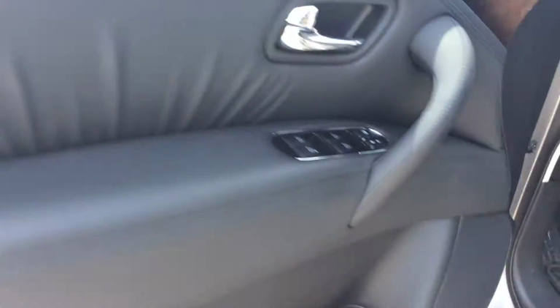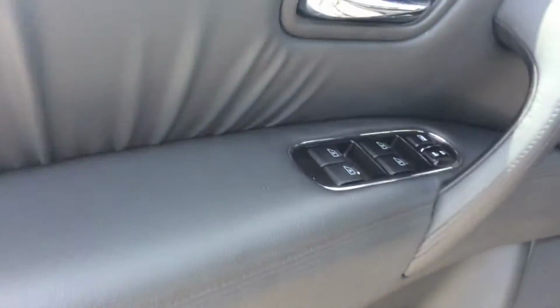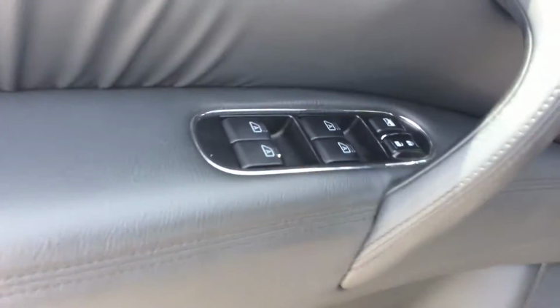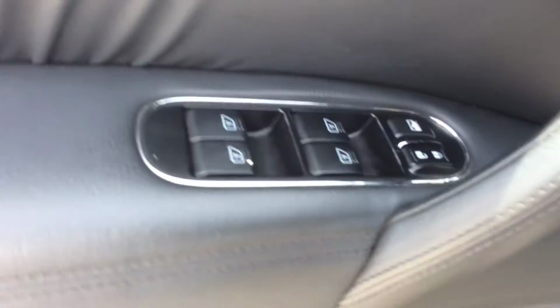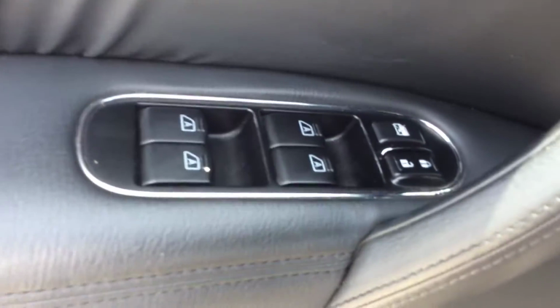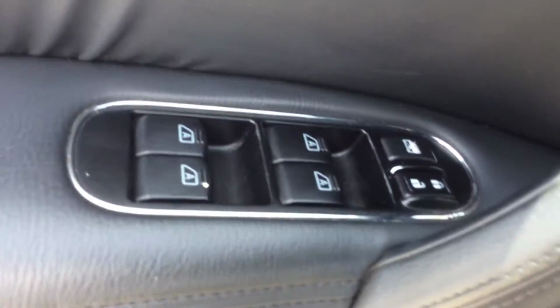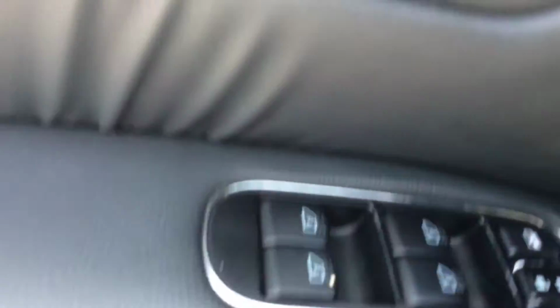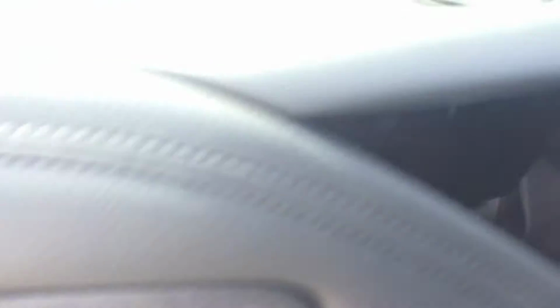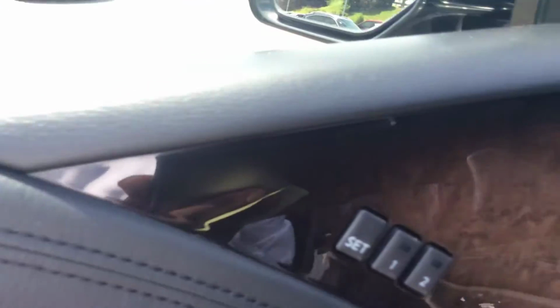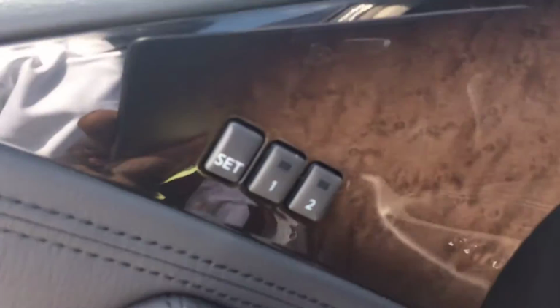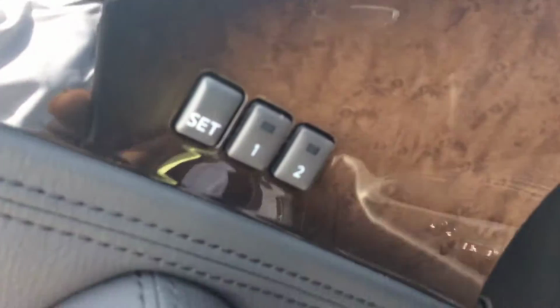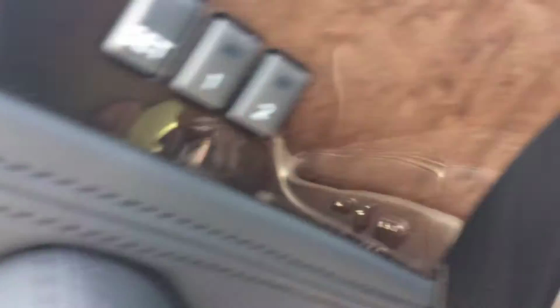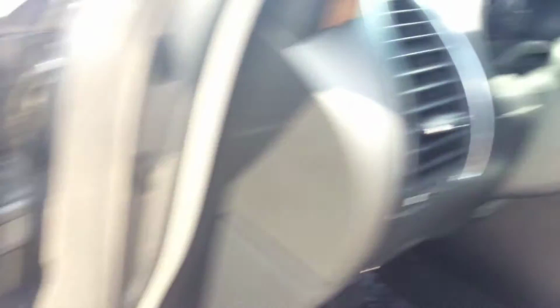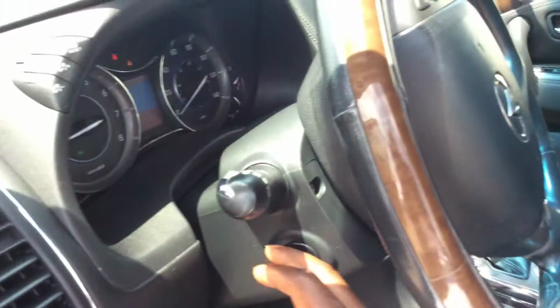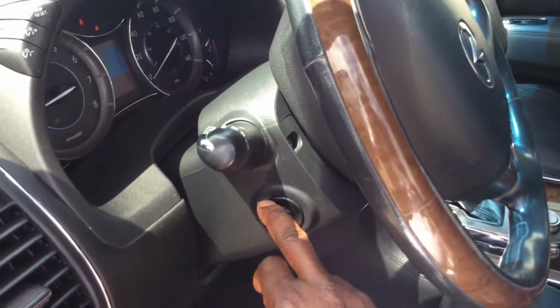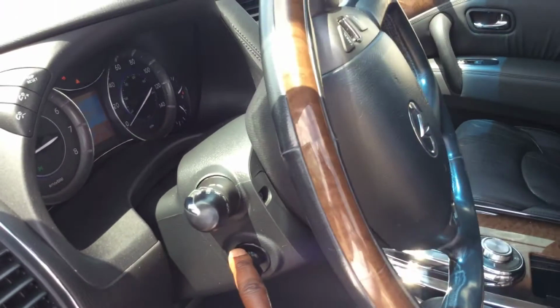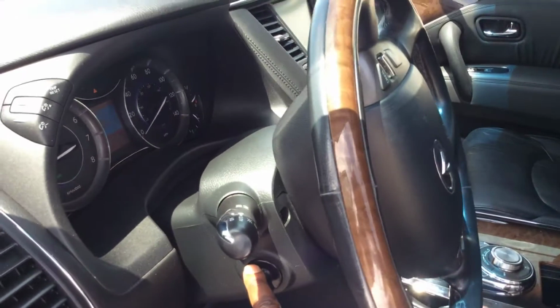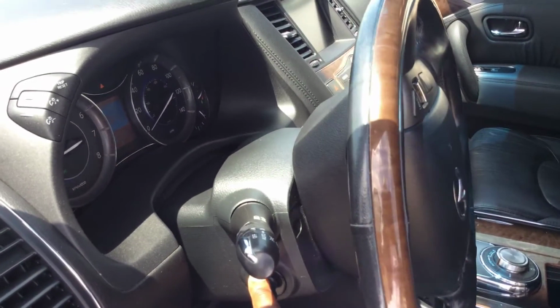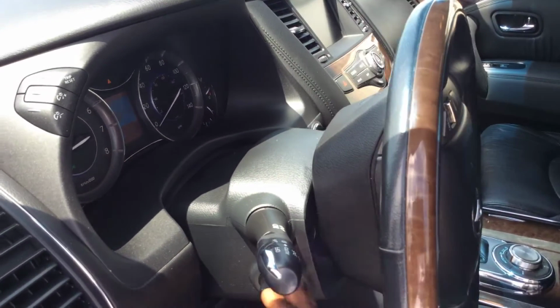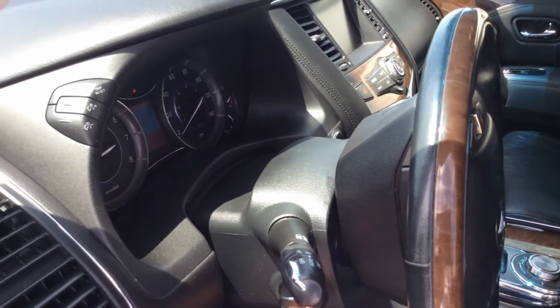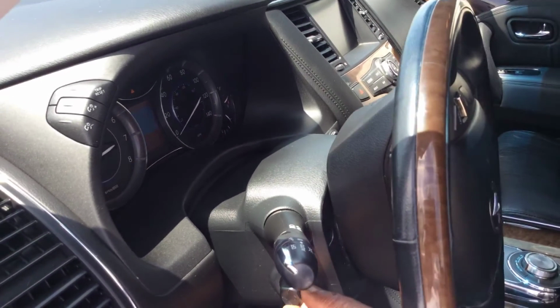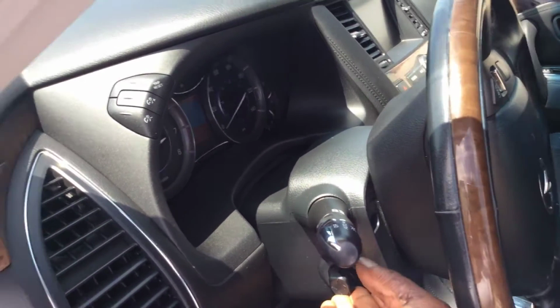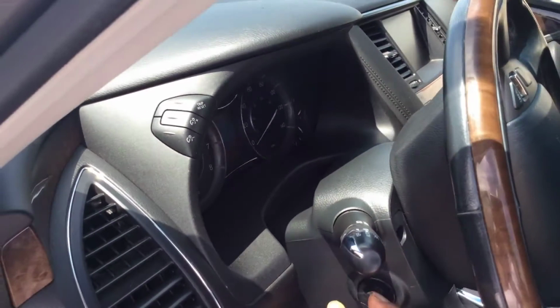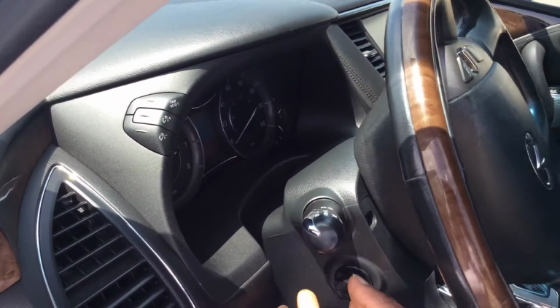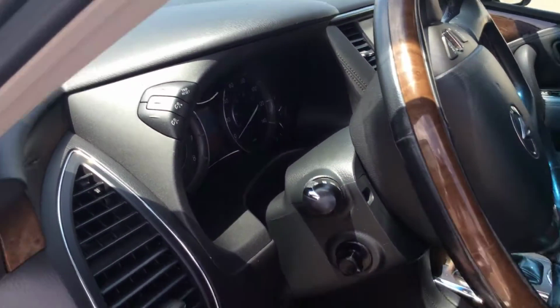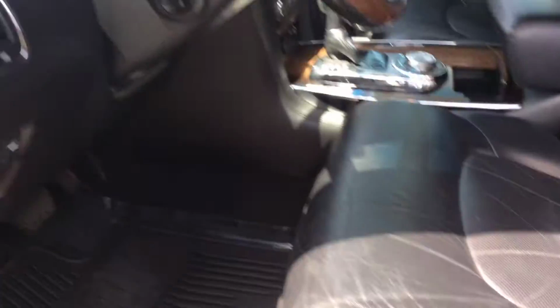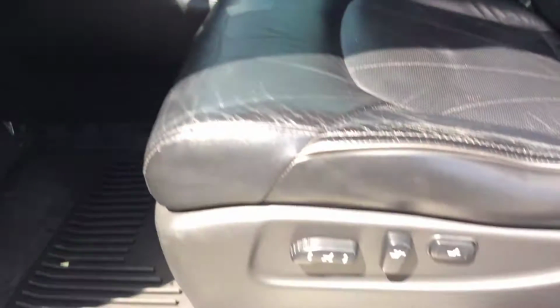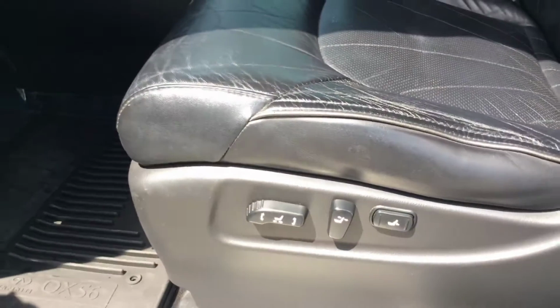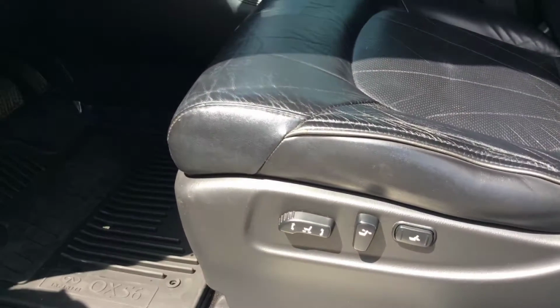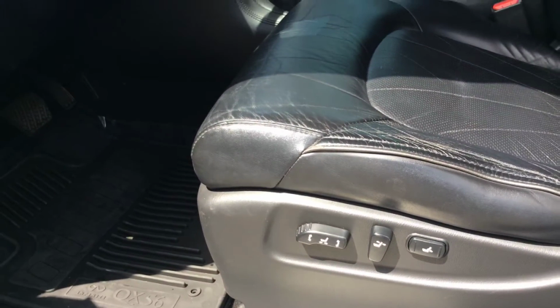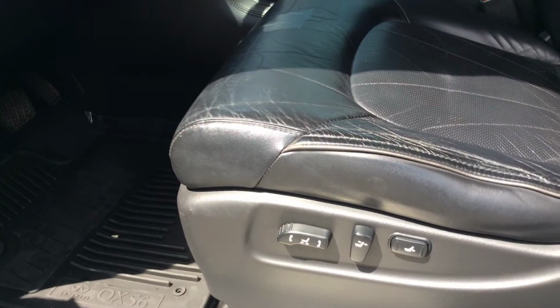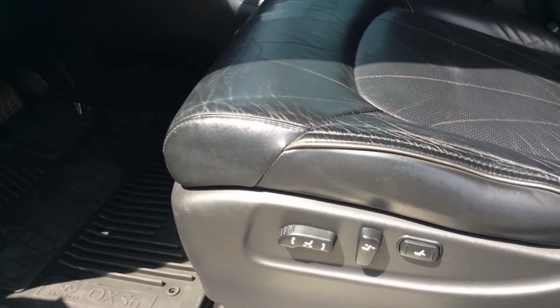It comes with power windows, power locks, tilt, mirror, and memory settings for your seat. Your steering is a telescopic steering — it does go up and down. It also has 10-way power adjustable seats.